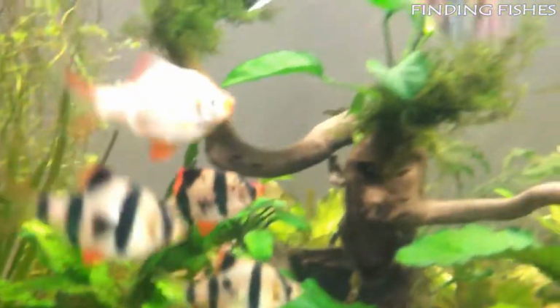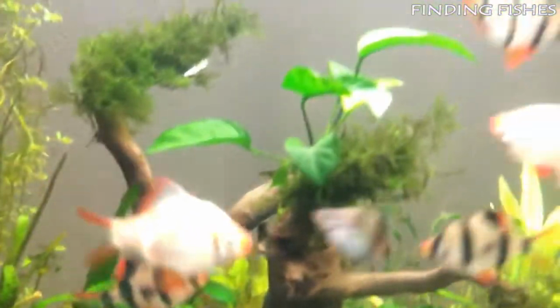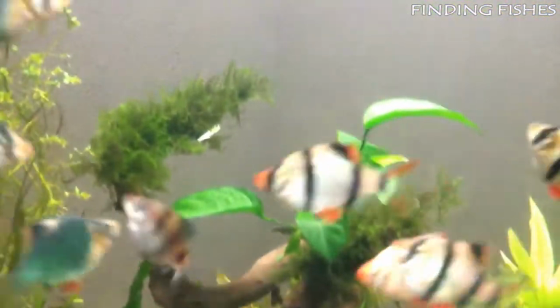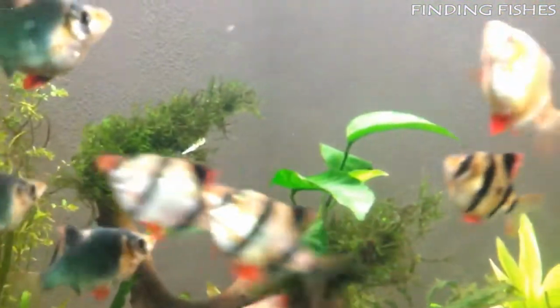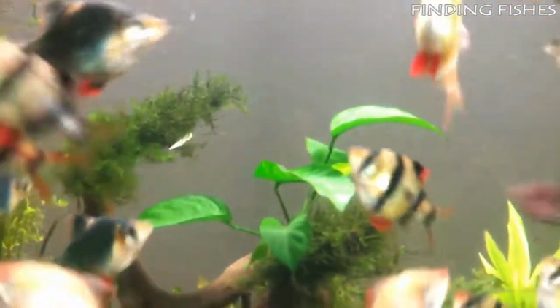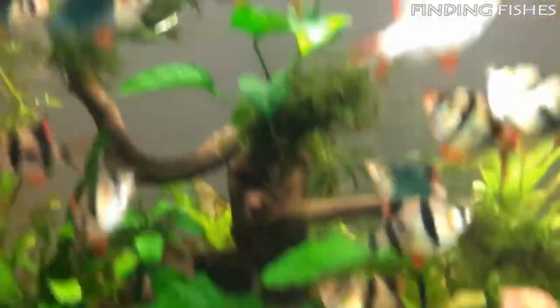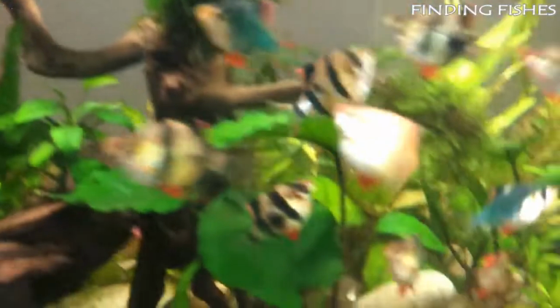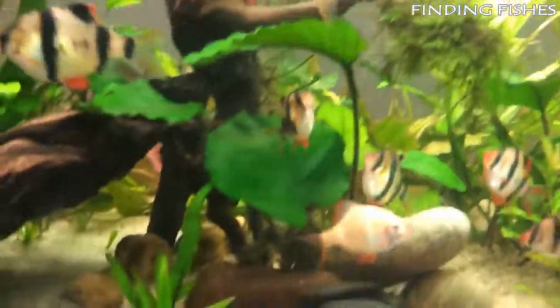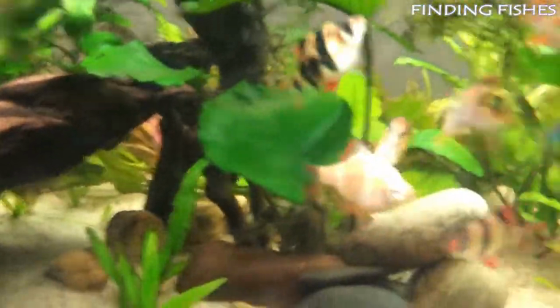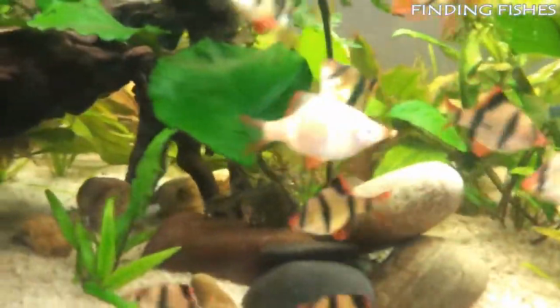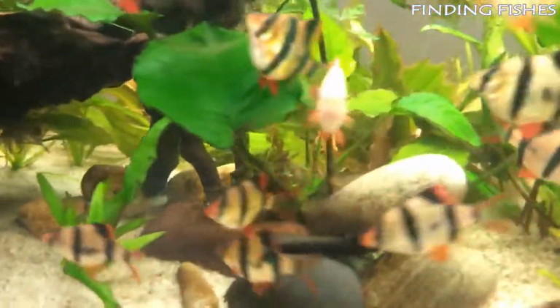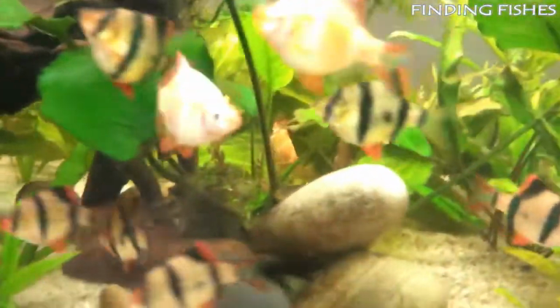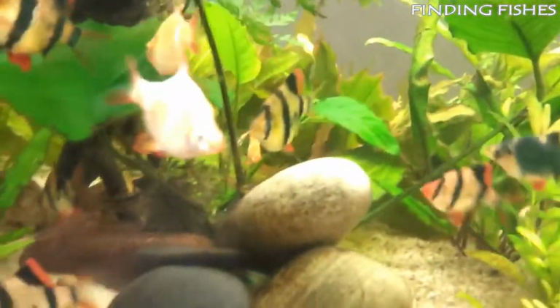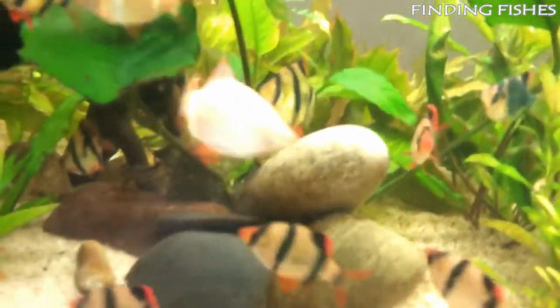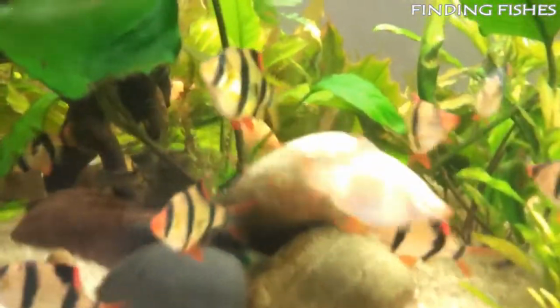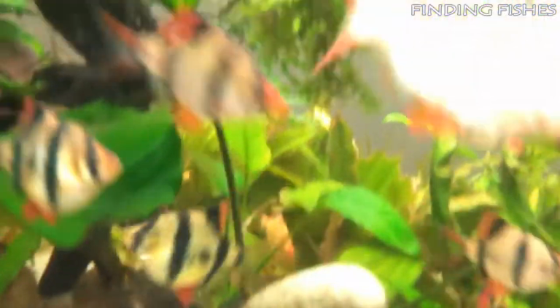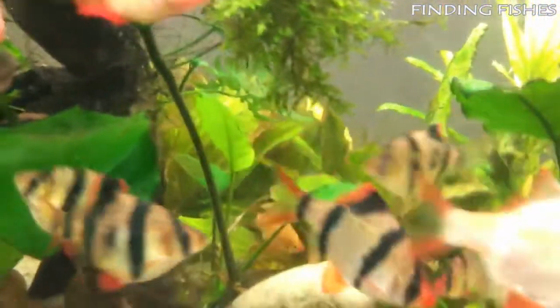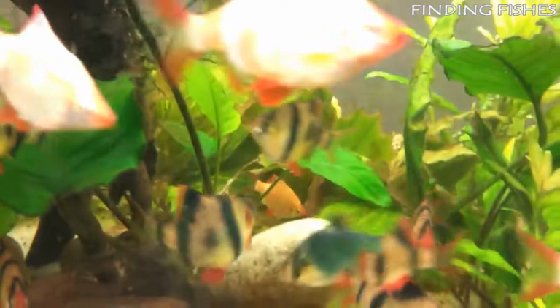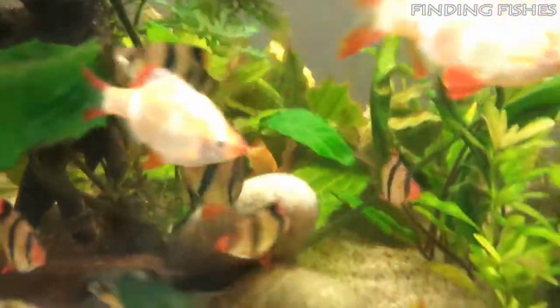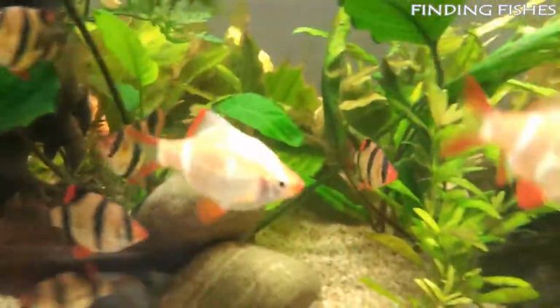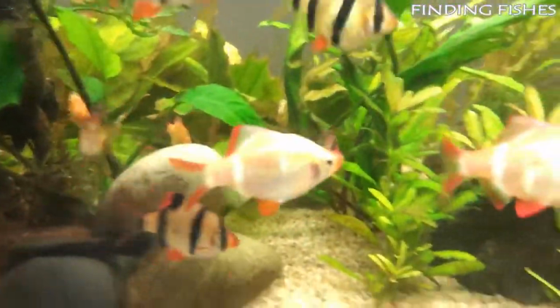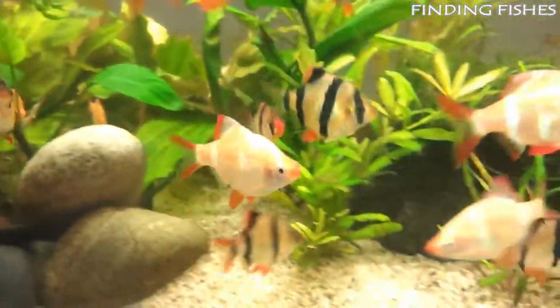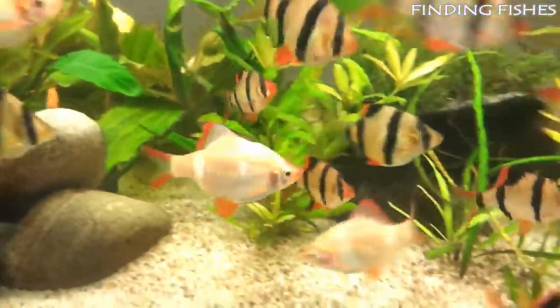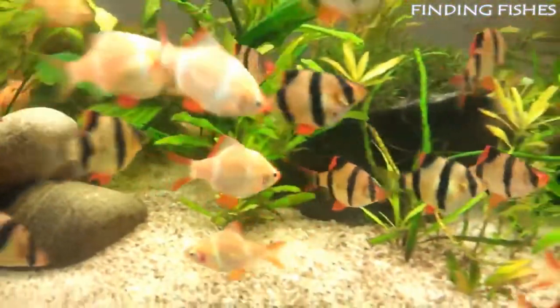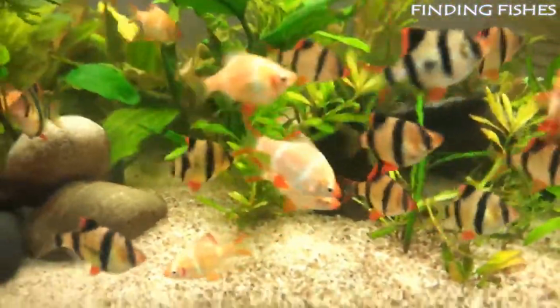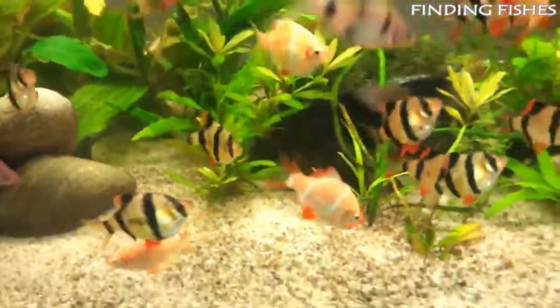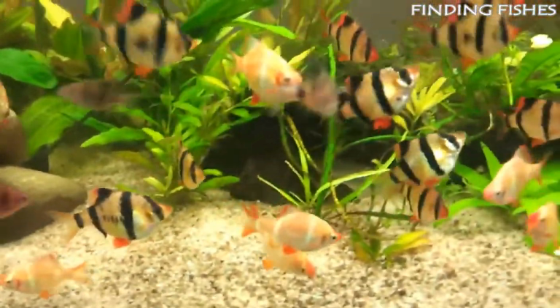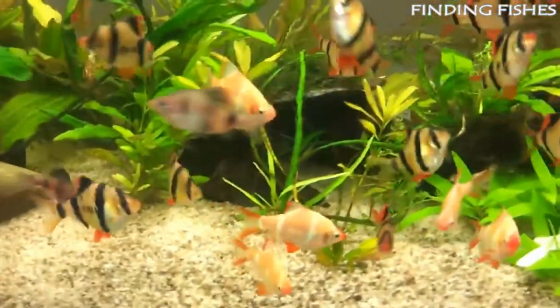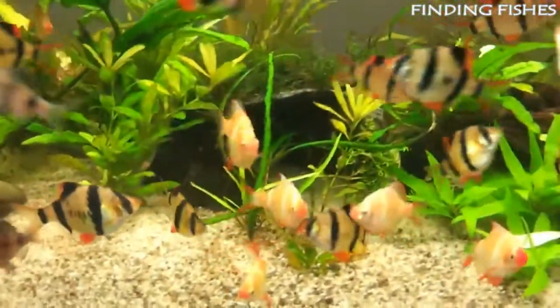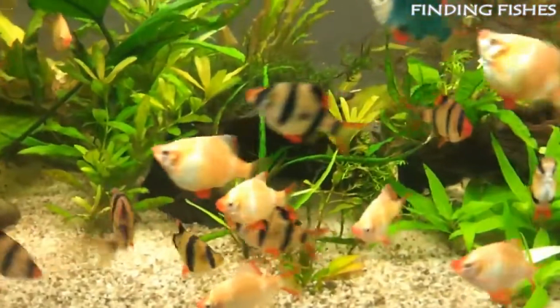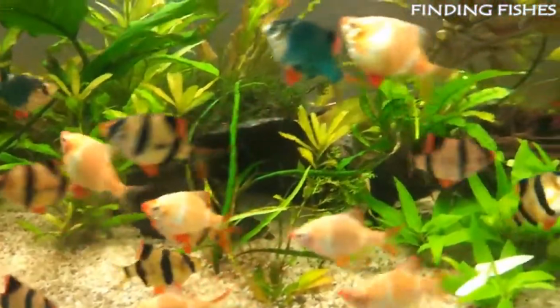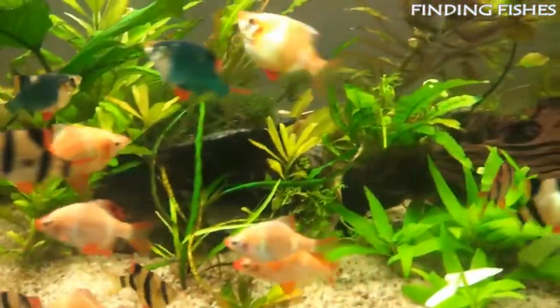These fish are not harmful and will do just fine in the right tank and are fairly easy to care for. They are naturally found throughout Southeast Asia, and they originate in Borneo, Indonesia, and Sumatra. It is also known as the Sumatra barb.